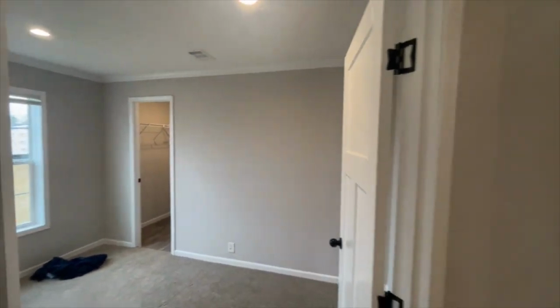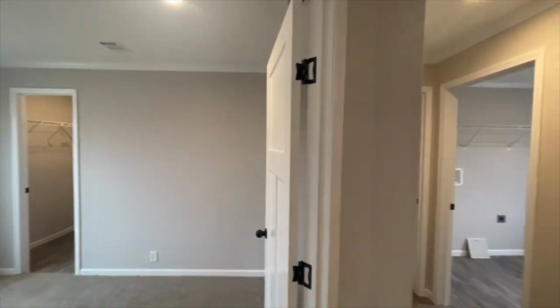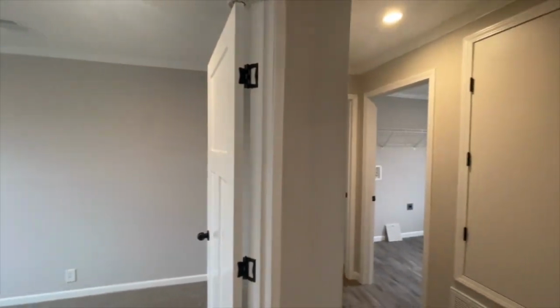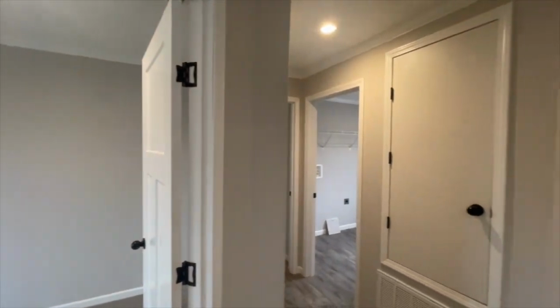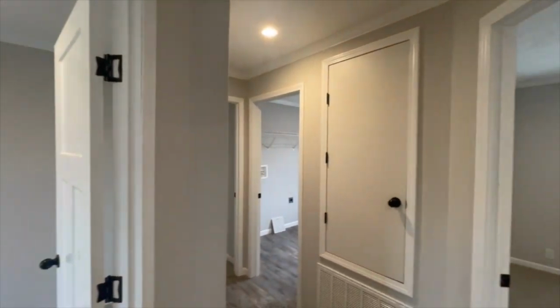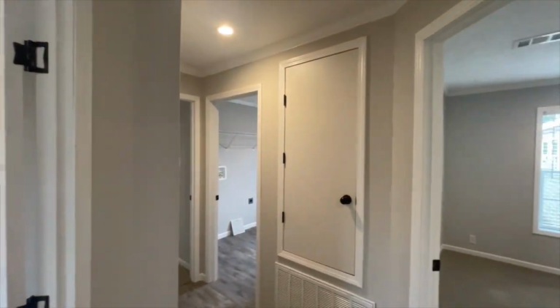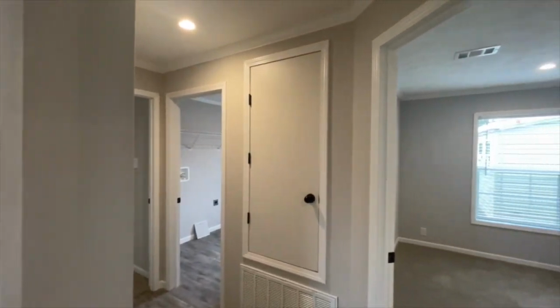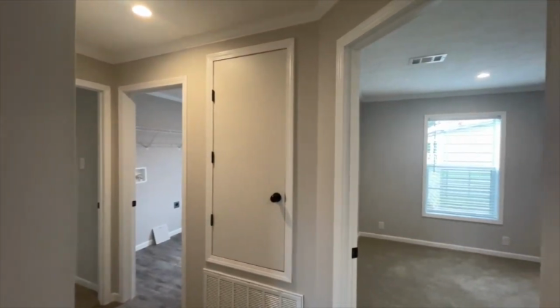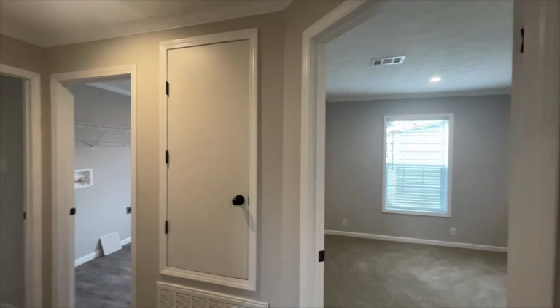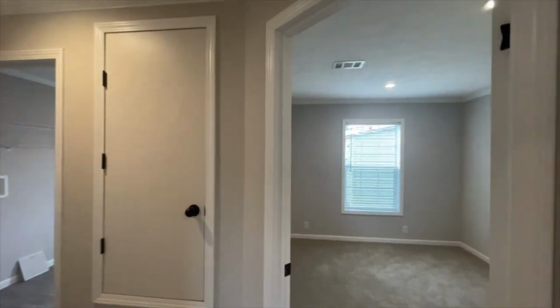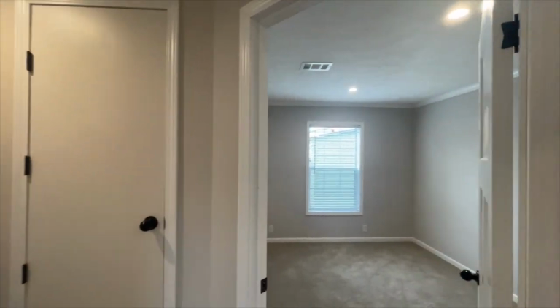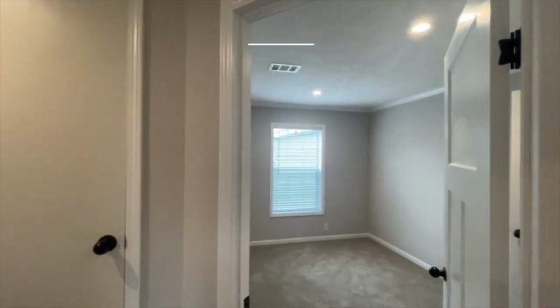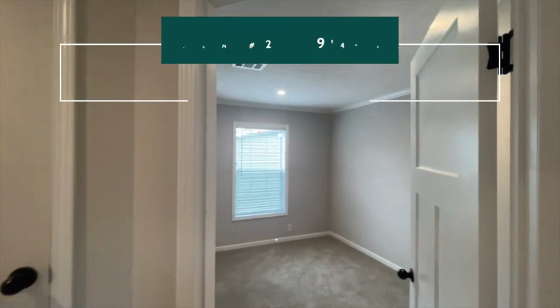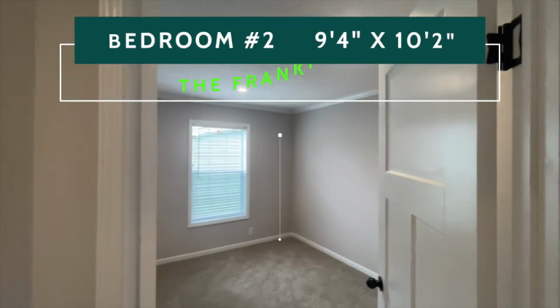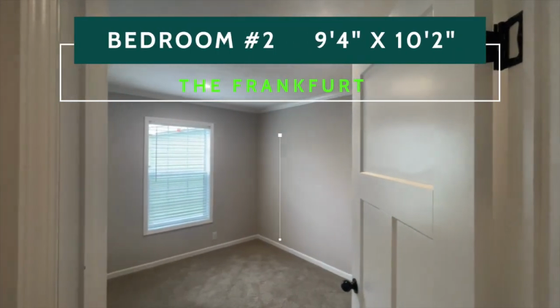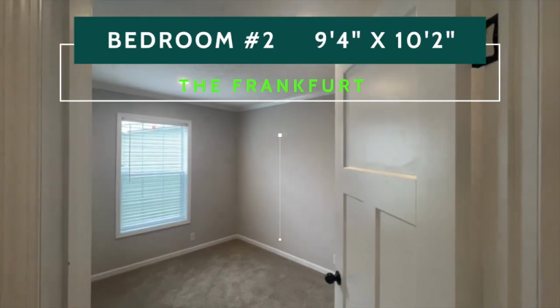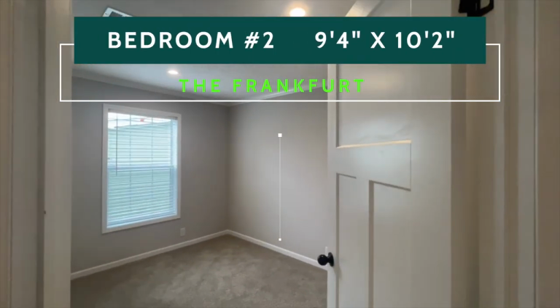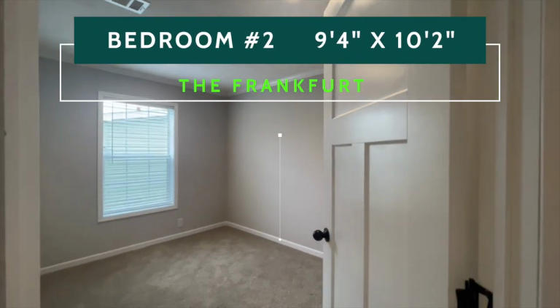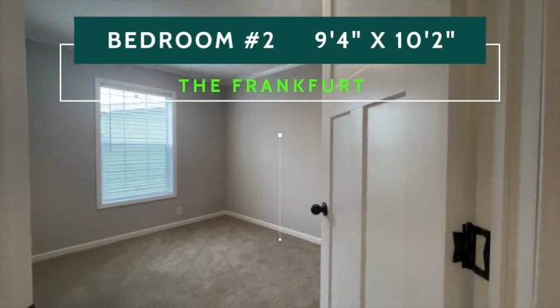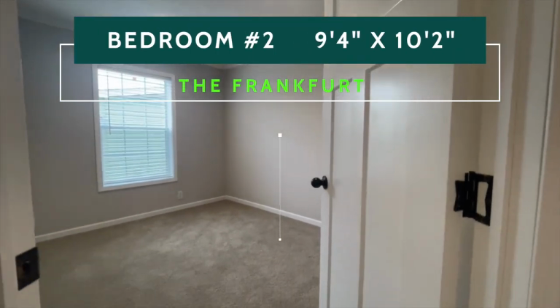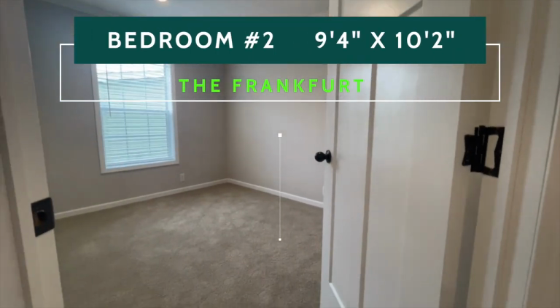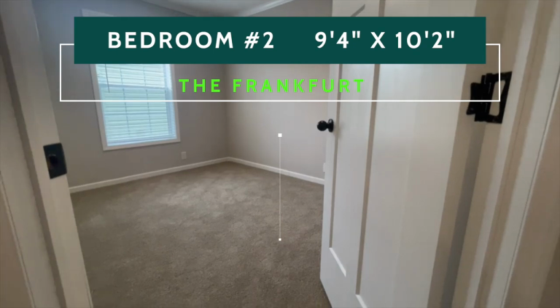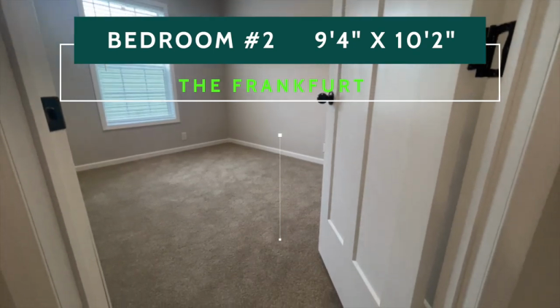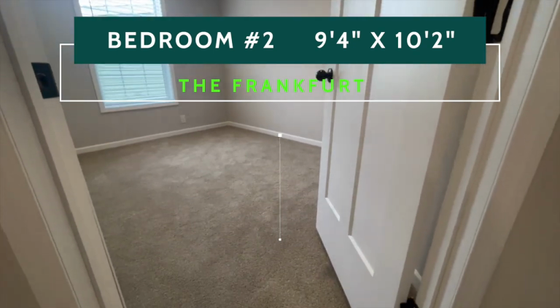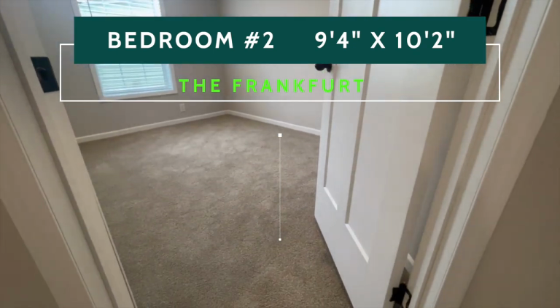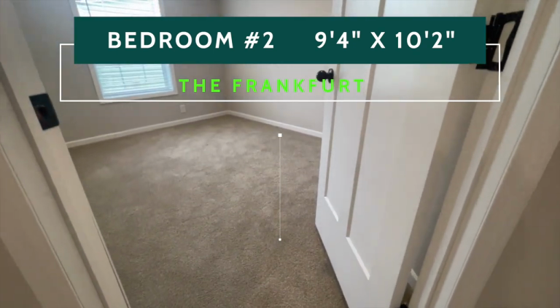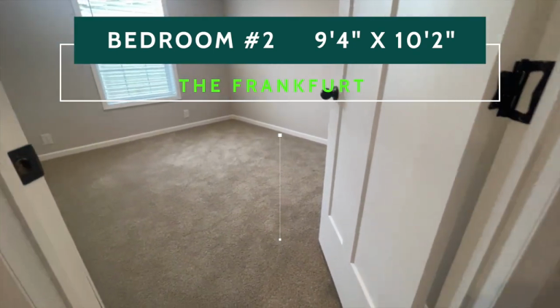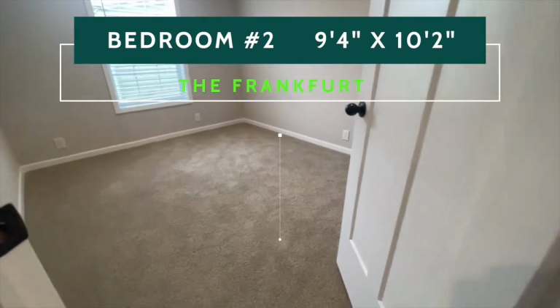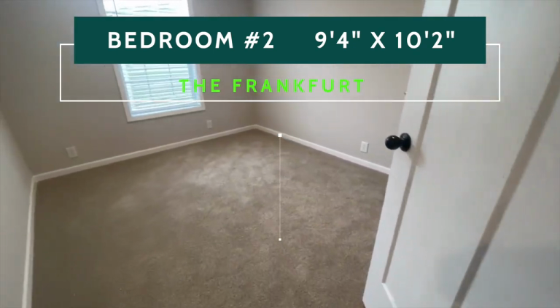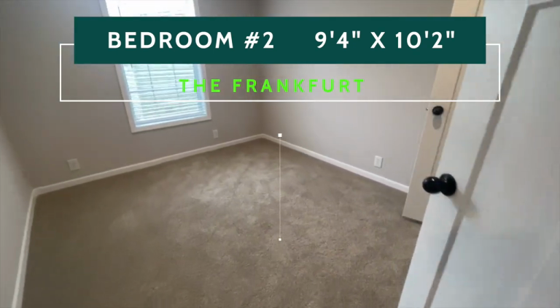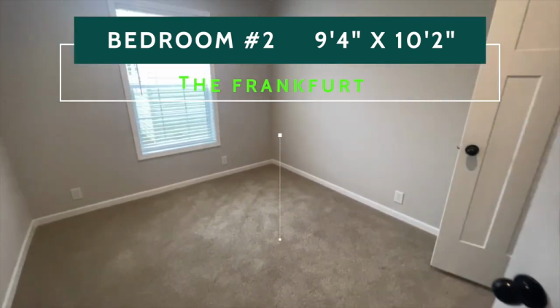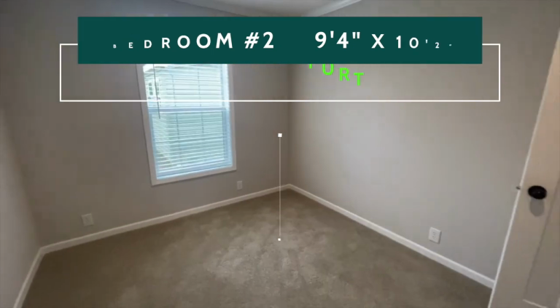Catty-corner to bedroom number one, you have bedroom number two — another nice-size bedroom. This one features a standard closet, but nonetheless this is a really nice-size bedroom.